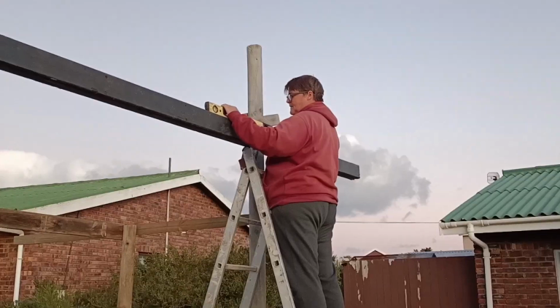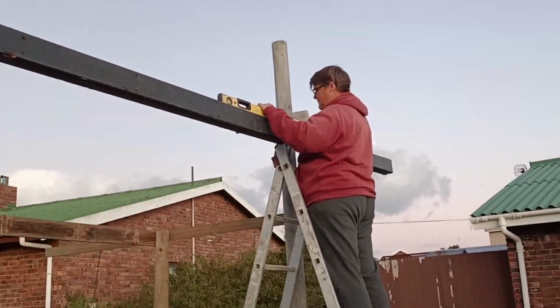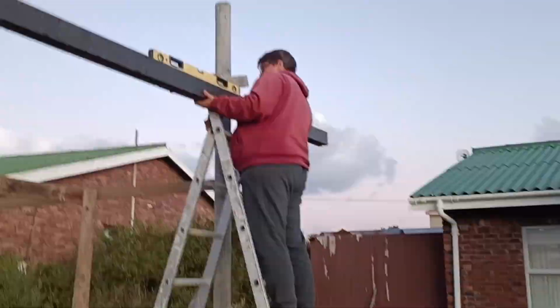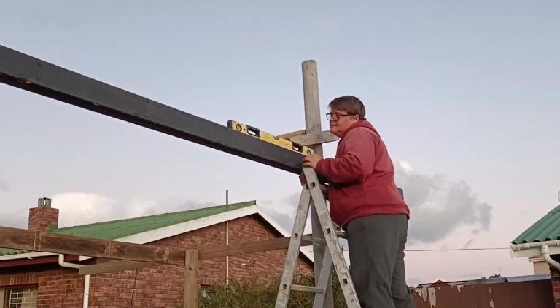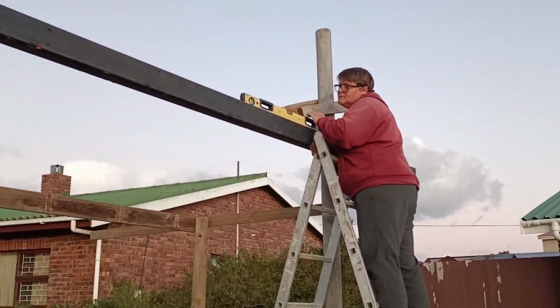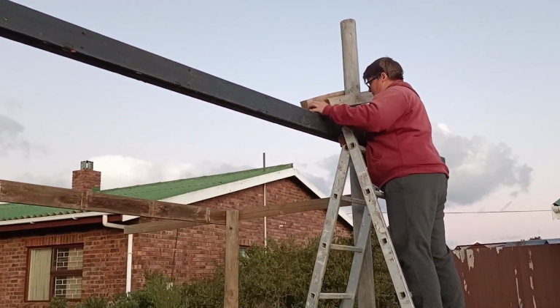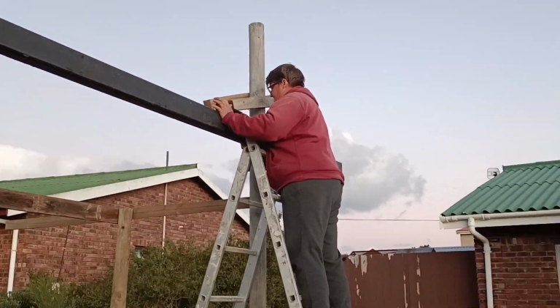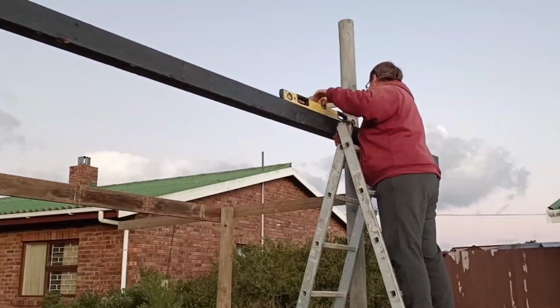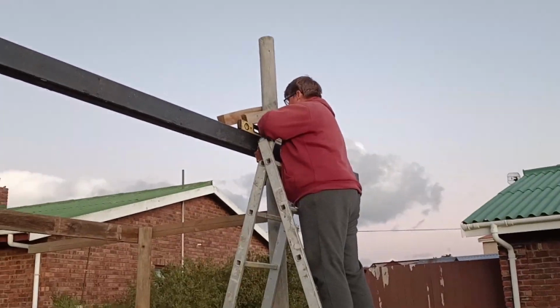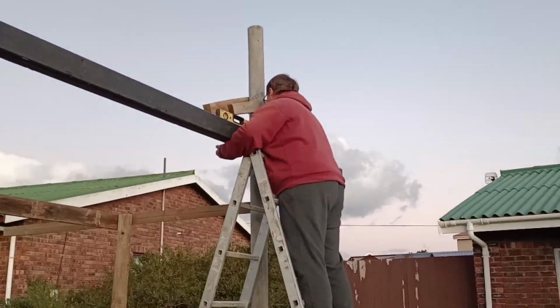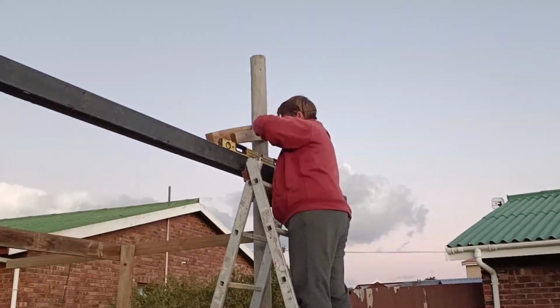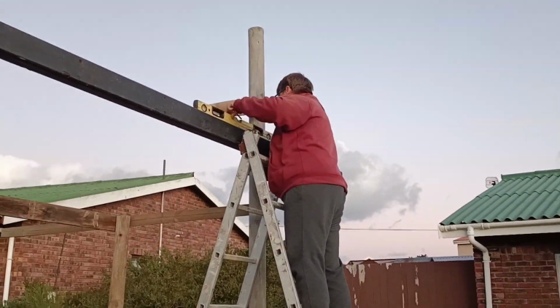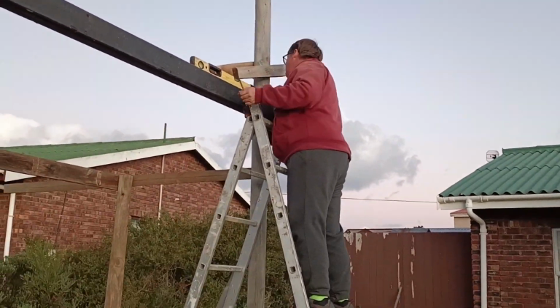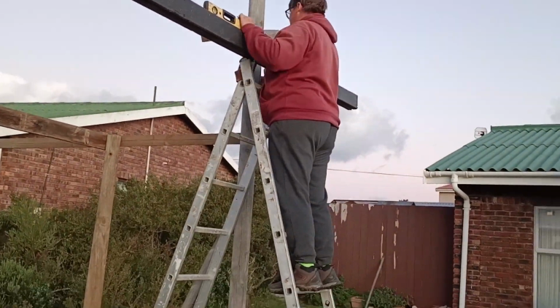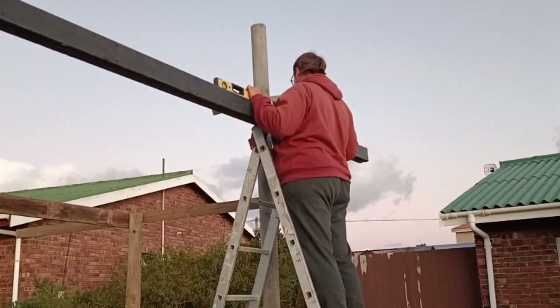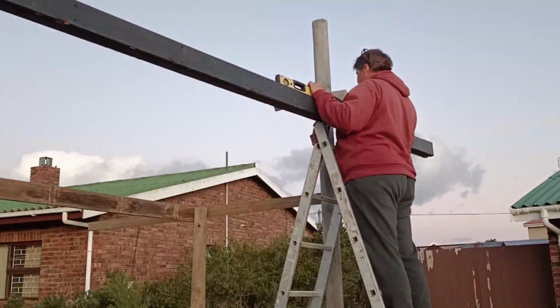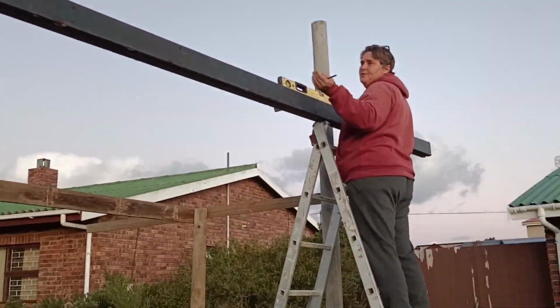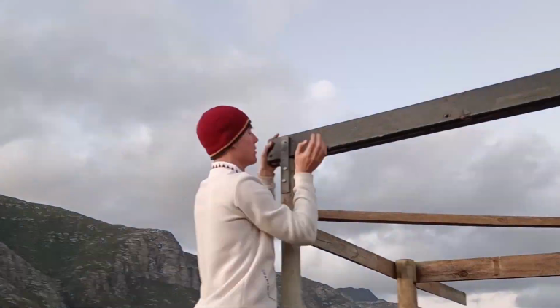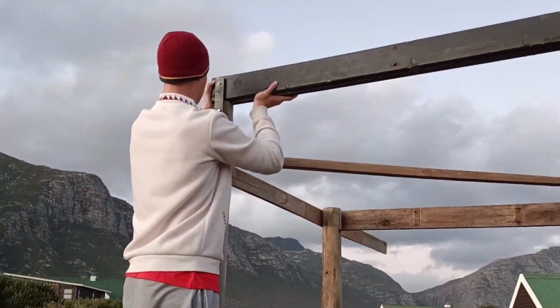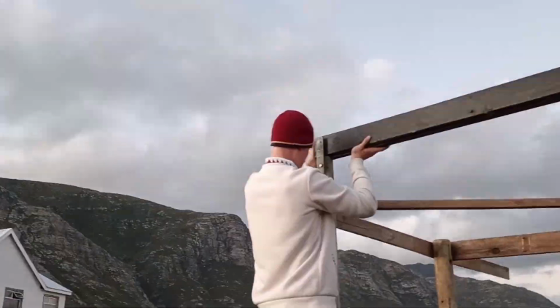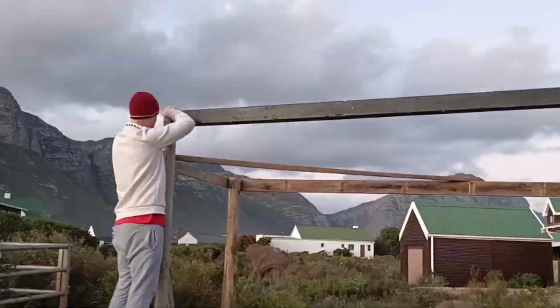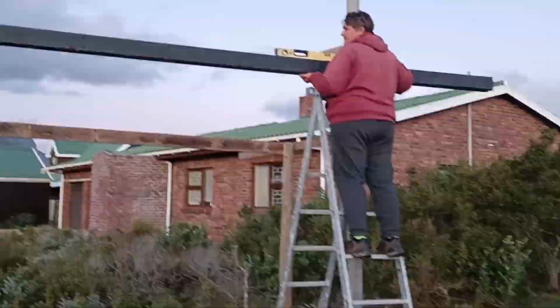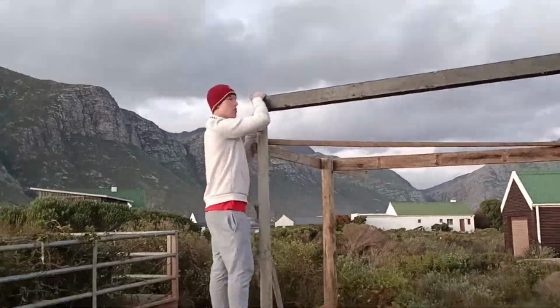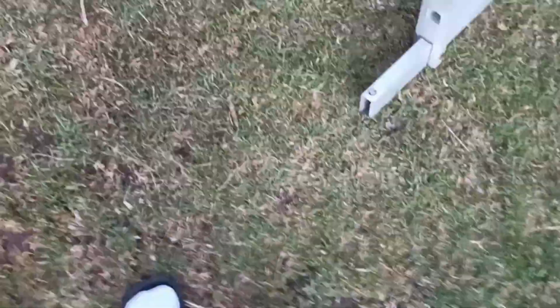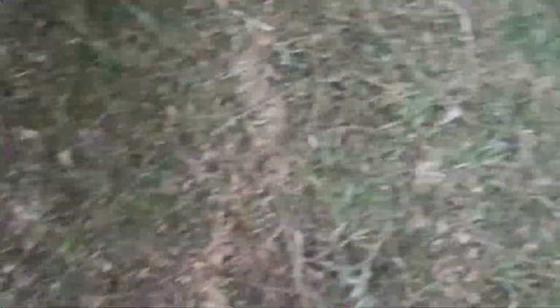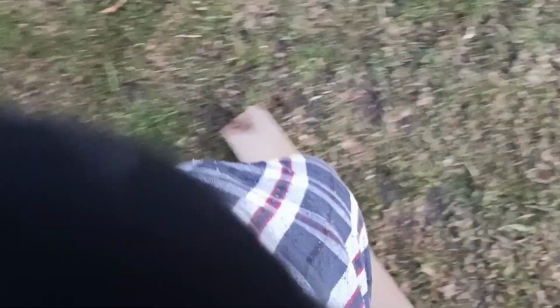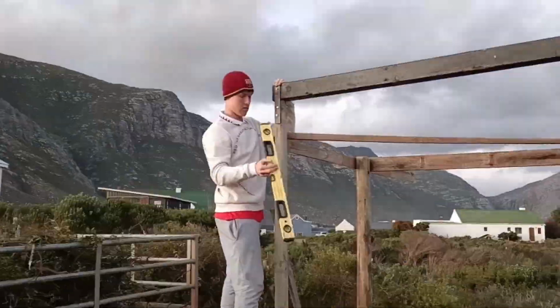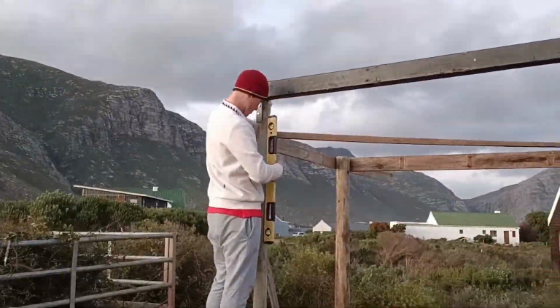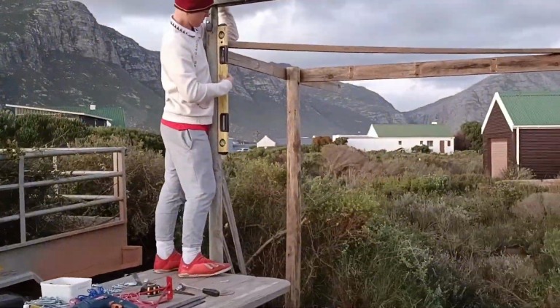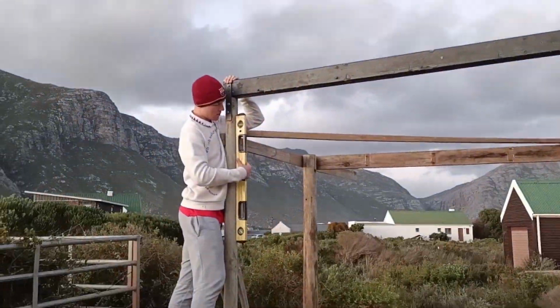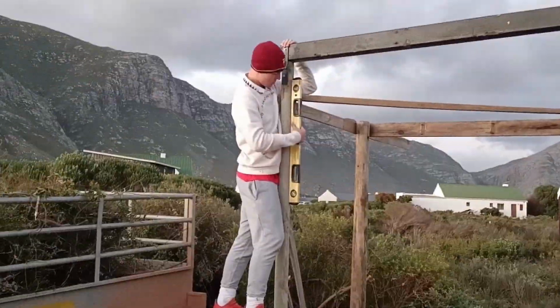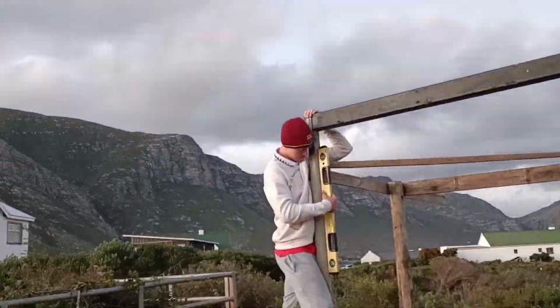Now my mum and I are busy putting up the crossbar. We've got my brother behind the camera. This did take a while because we had to get it flush, and it was quite difficult with just two people — my brother had to help at times. But we got the job done and the outcome was really really good.